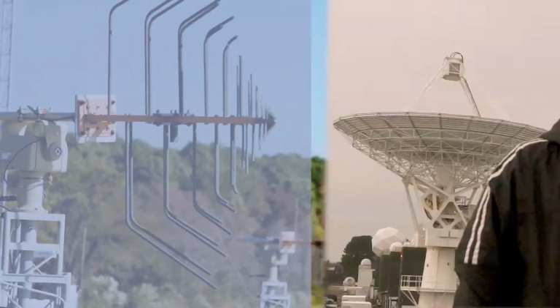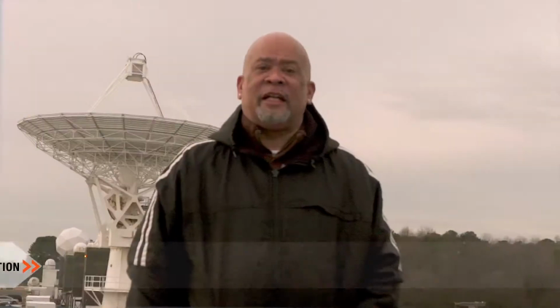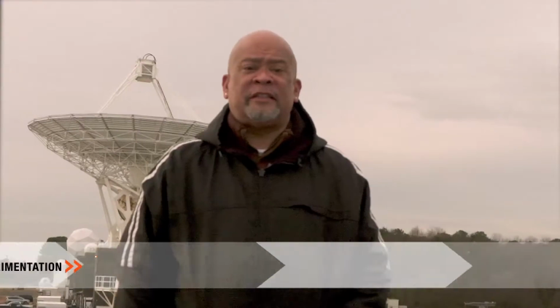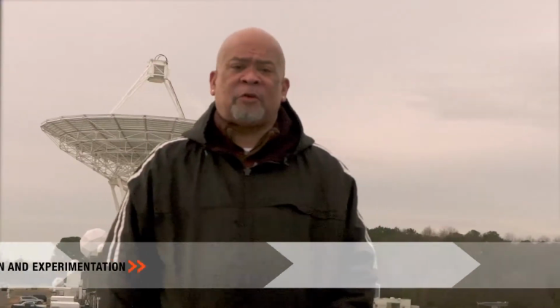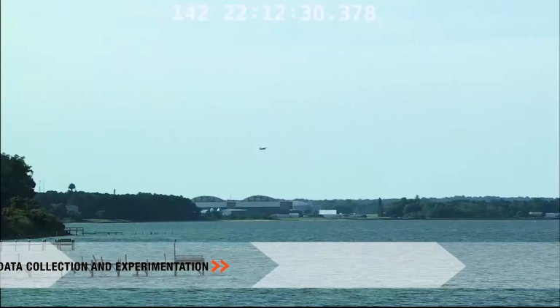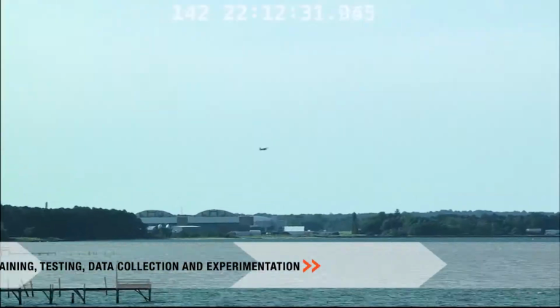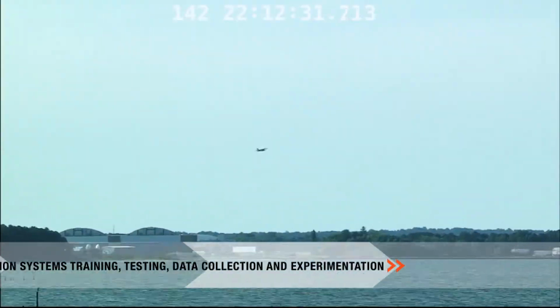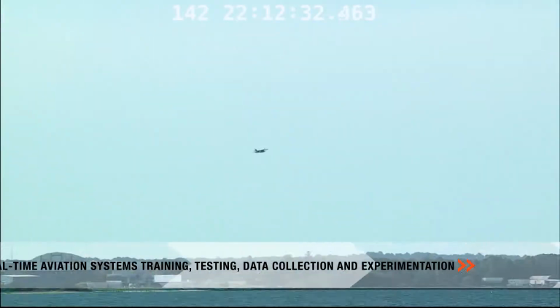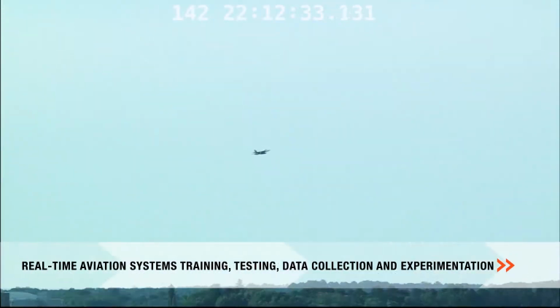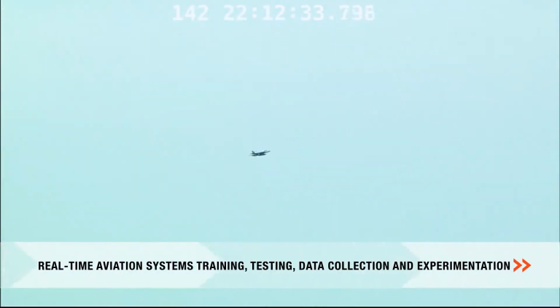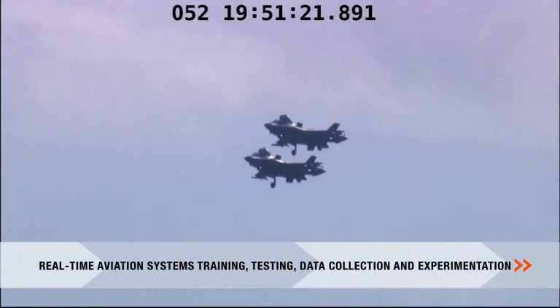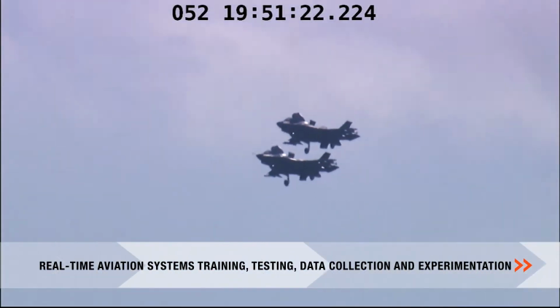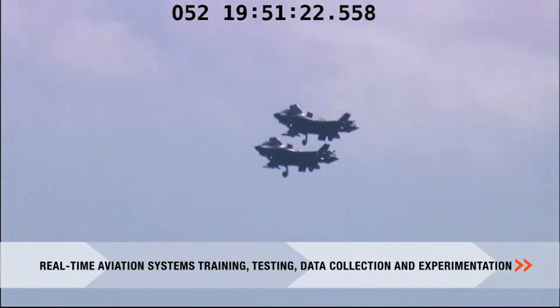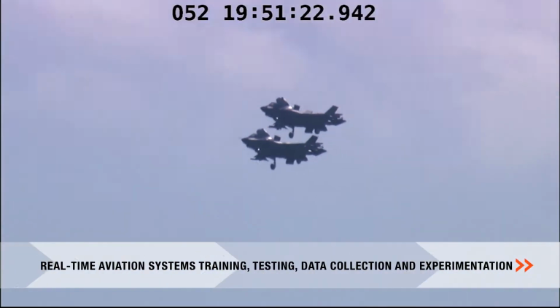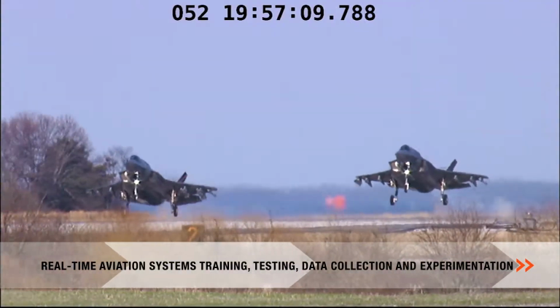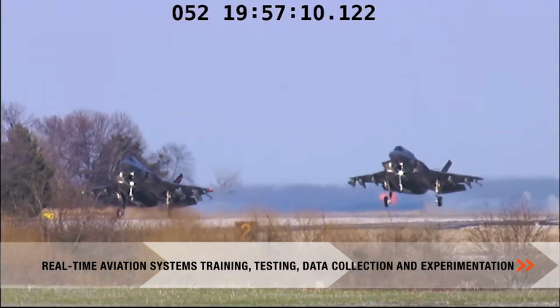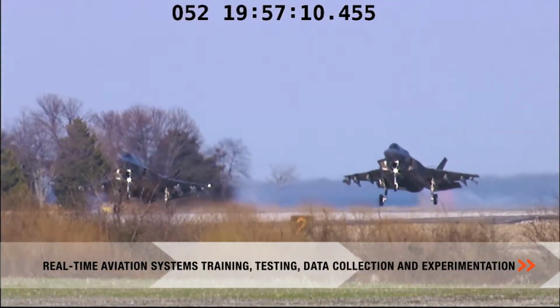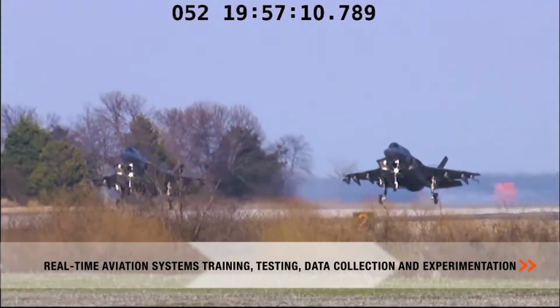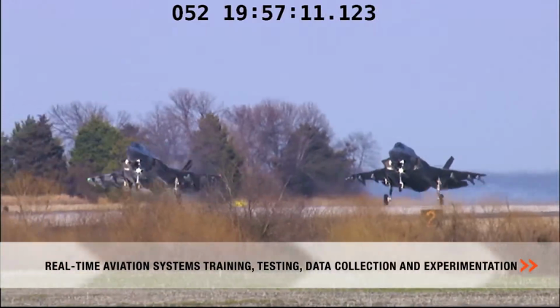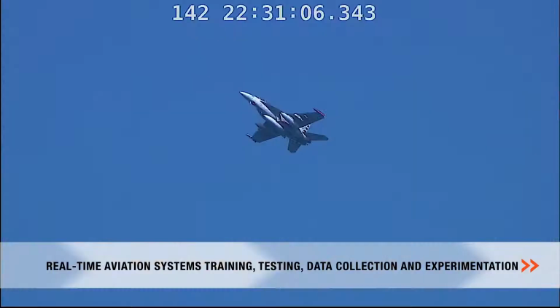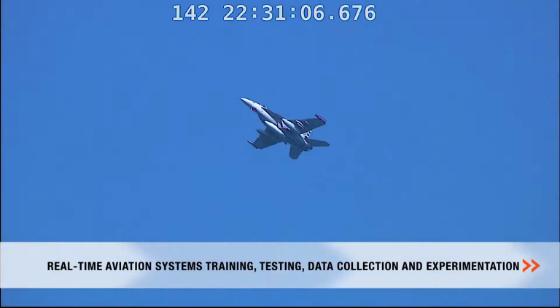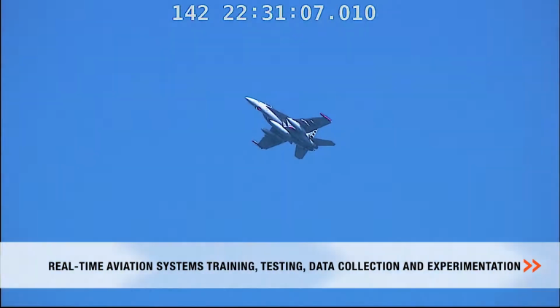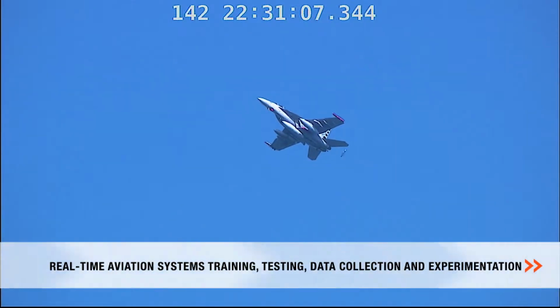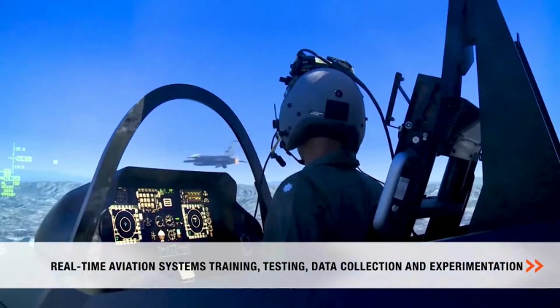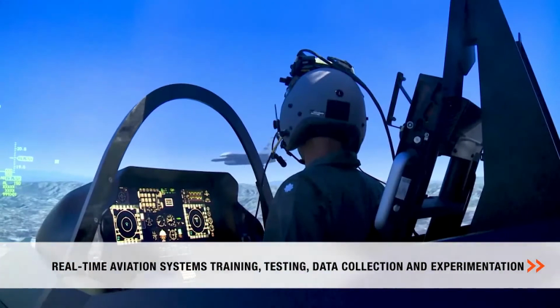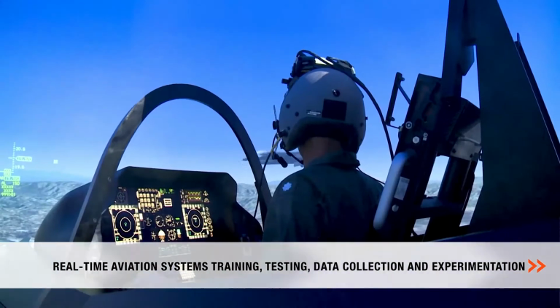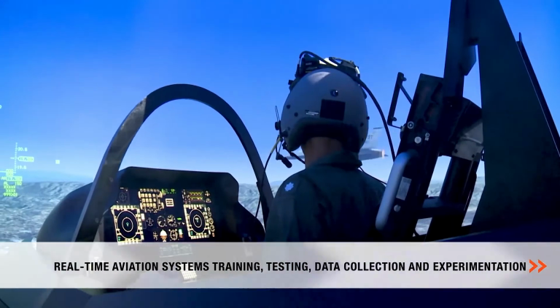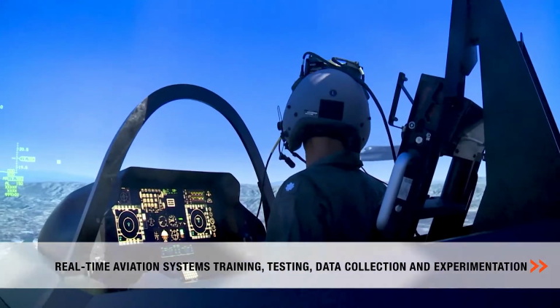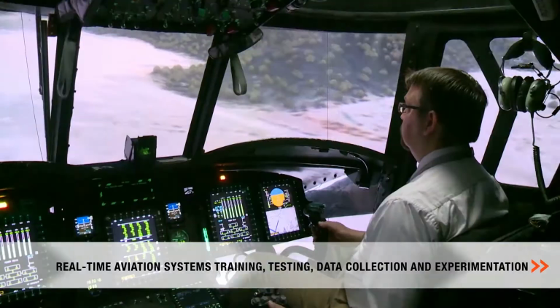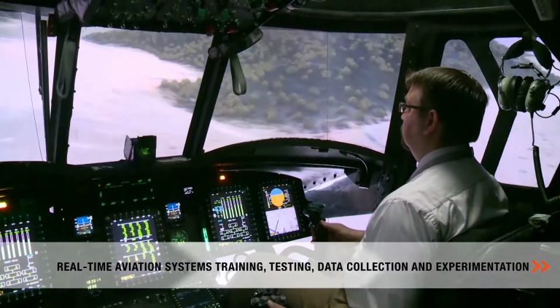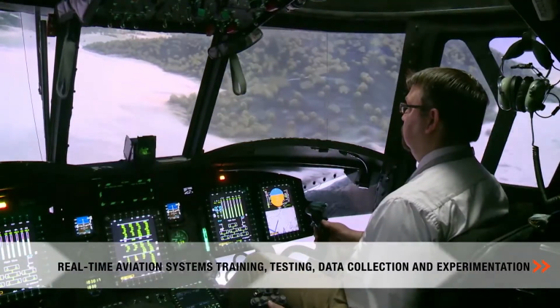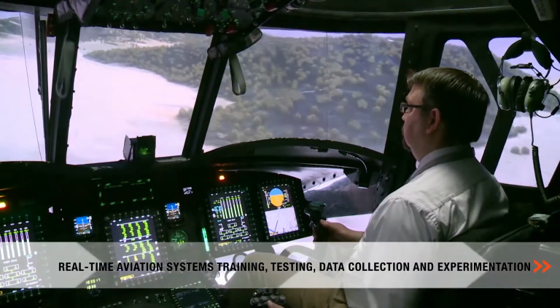The Atlantic Test Range, also known as ATR, is the Navy's premier range for real-time aviation systems testing, training, data collection, and experimentation.